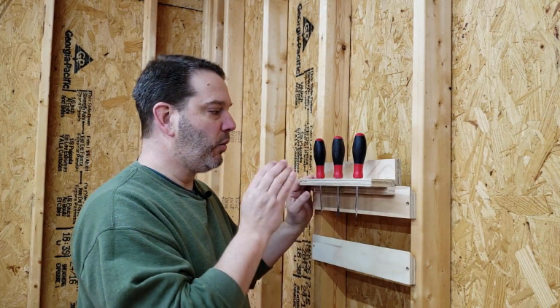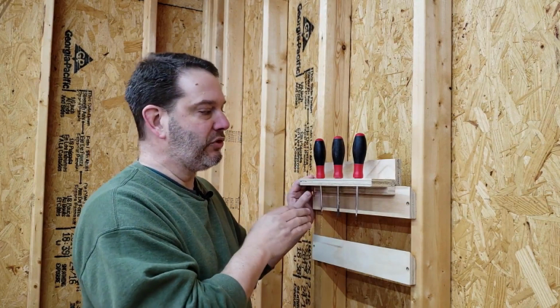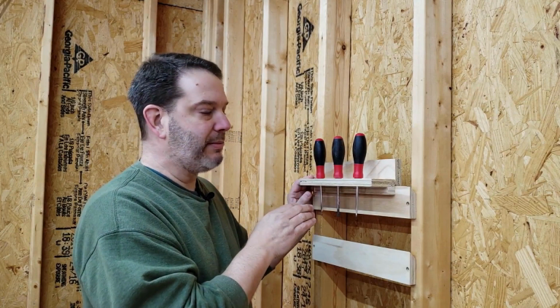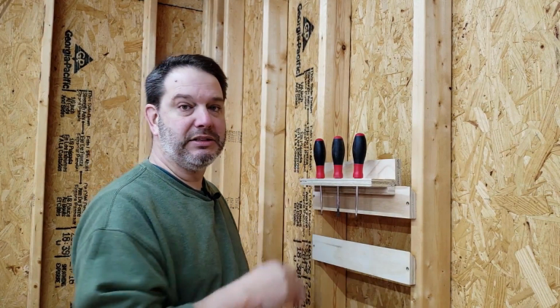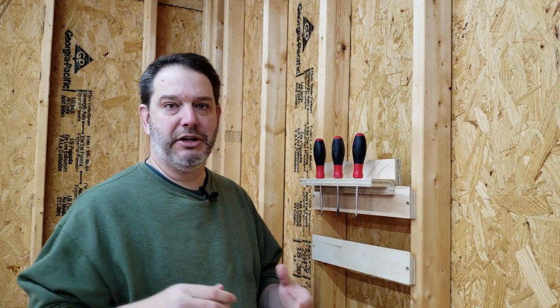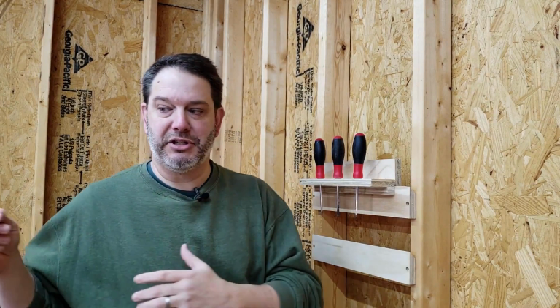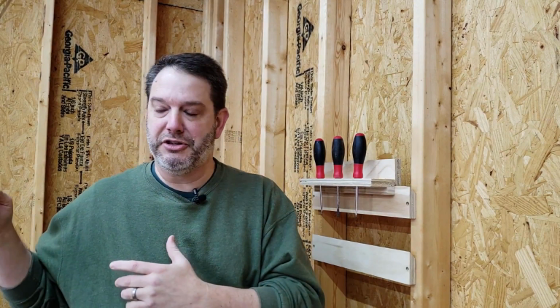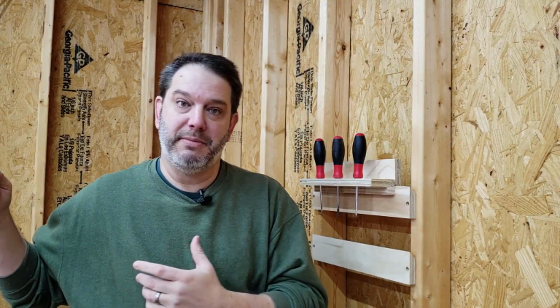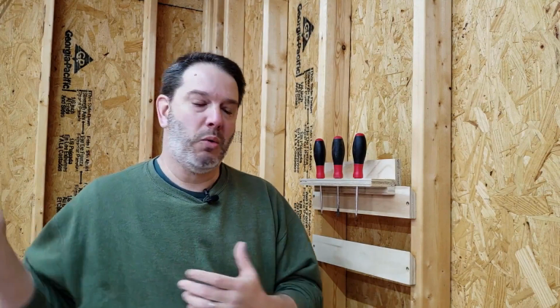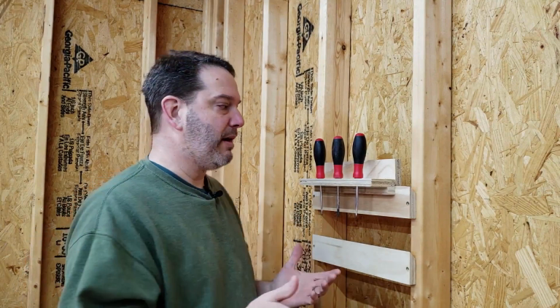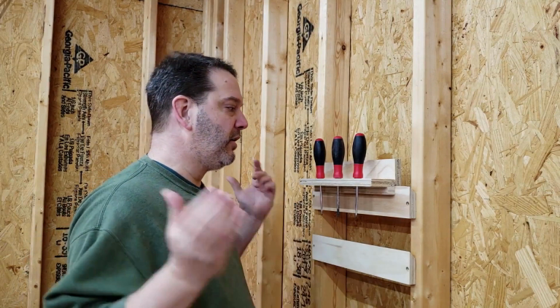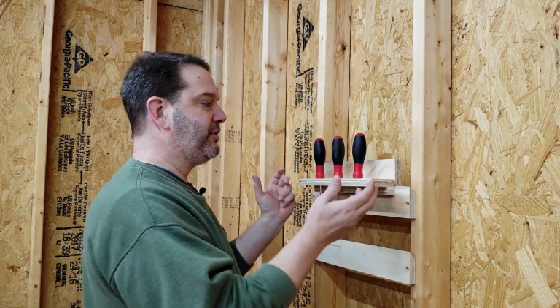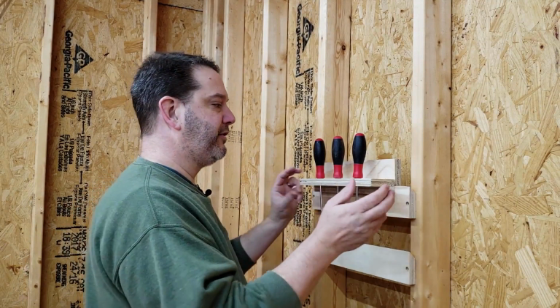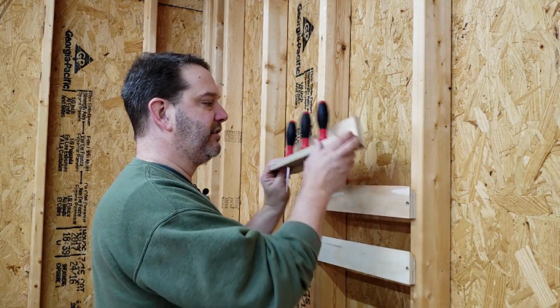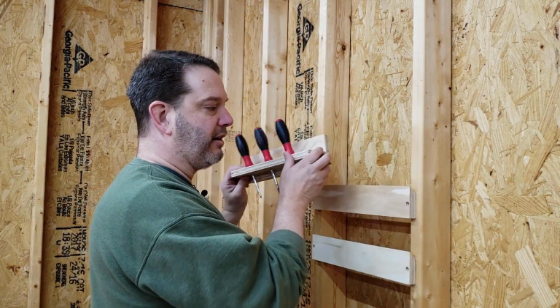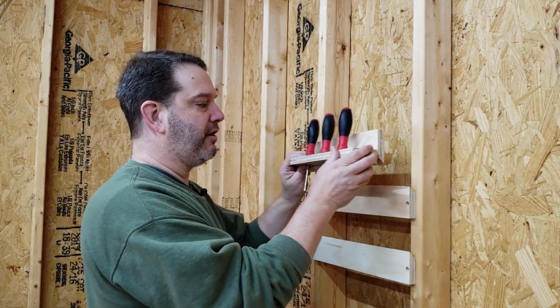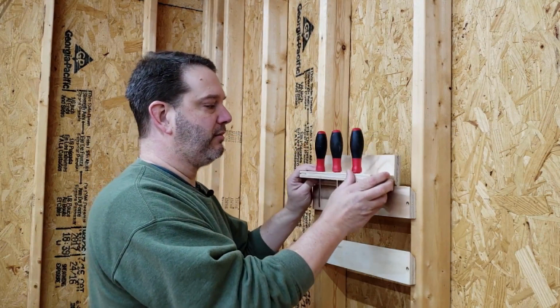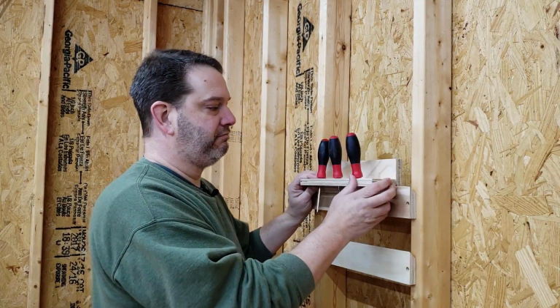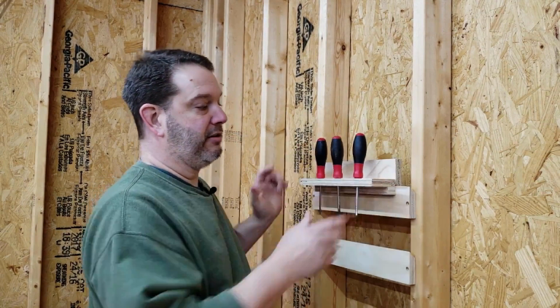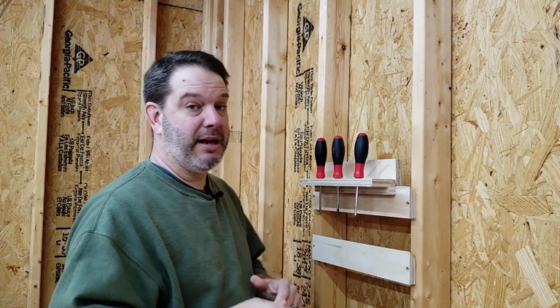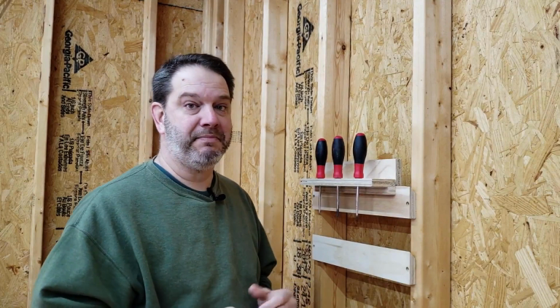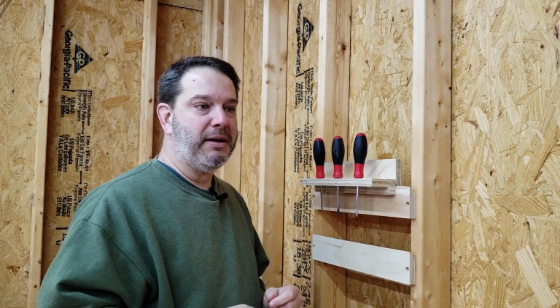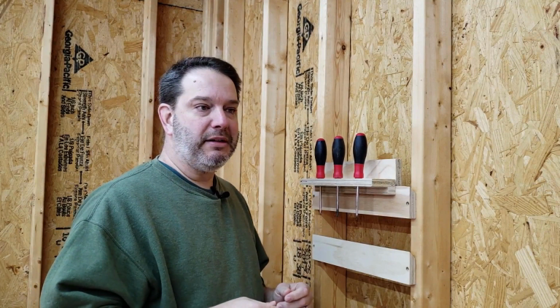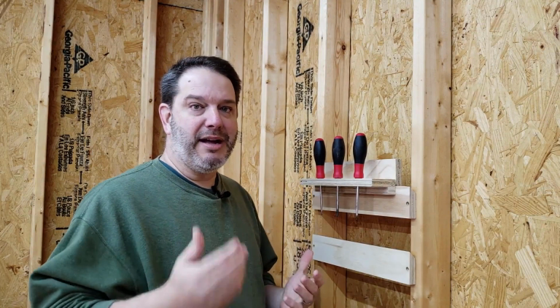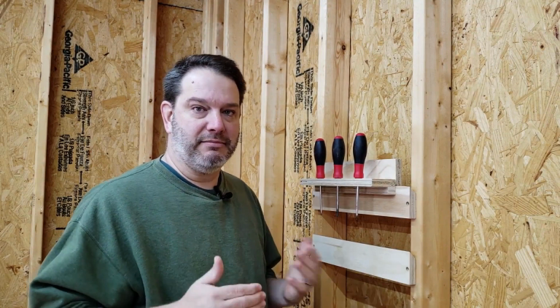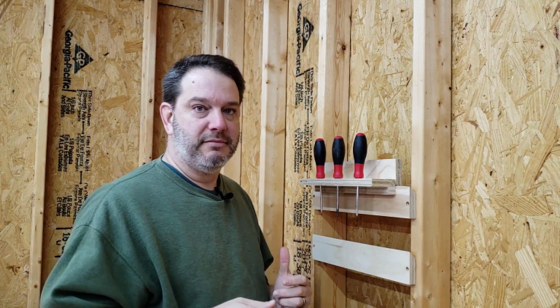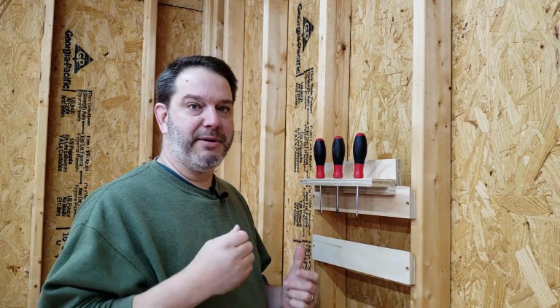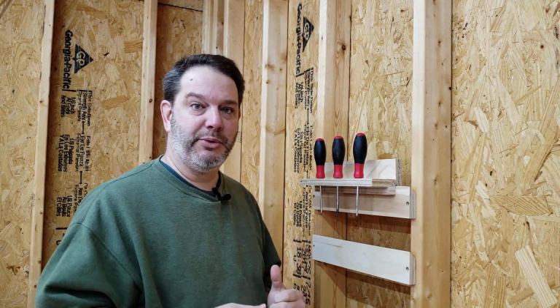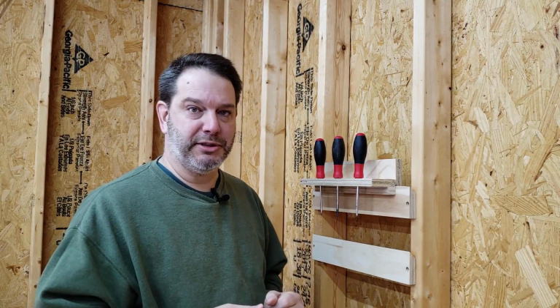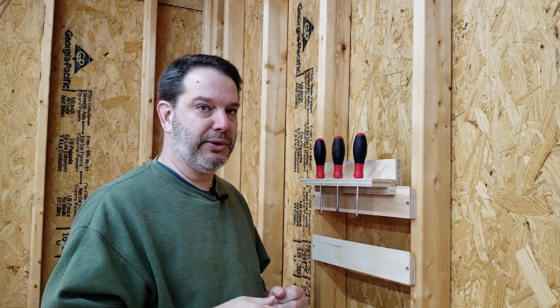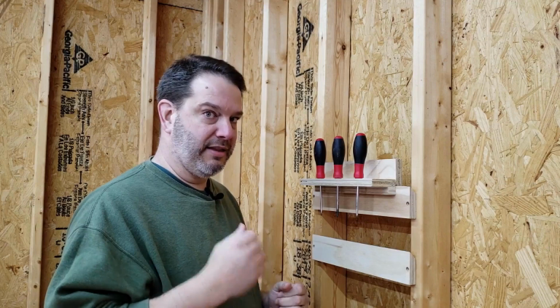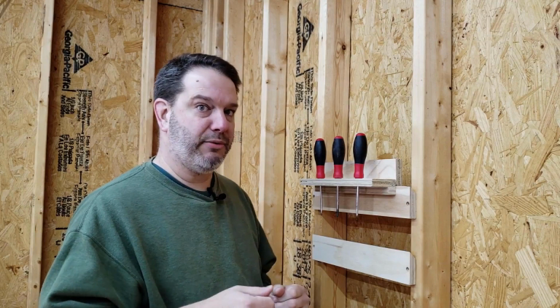What he was talking about is, potentially in your shop you'd be walking by, run into your French Cleat system and knock everything off the wall. I agree, that may happen. But it got me thinking — maybe I can come up with a solution. So I think I have one.